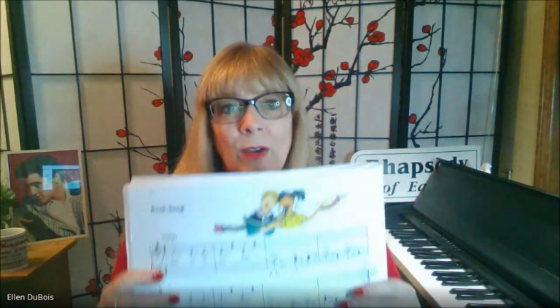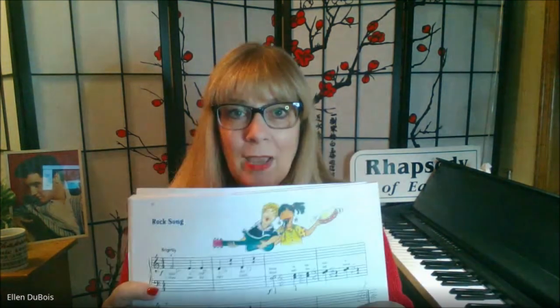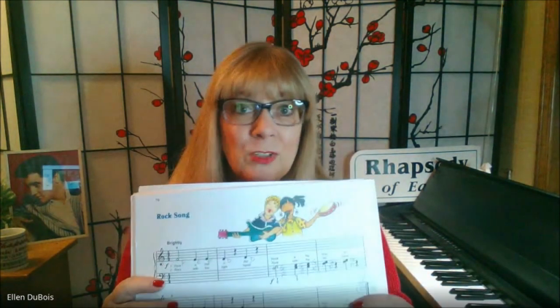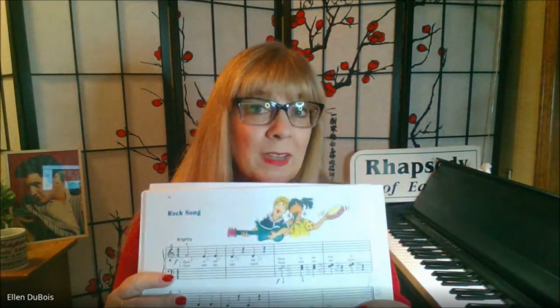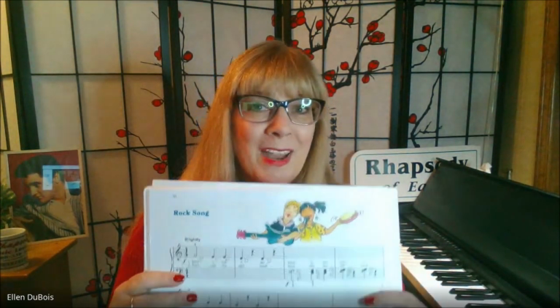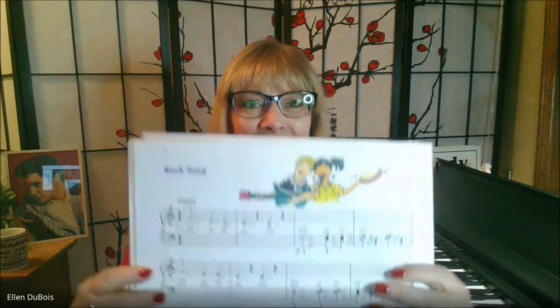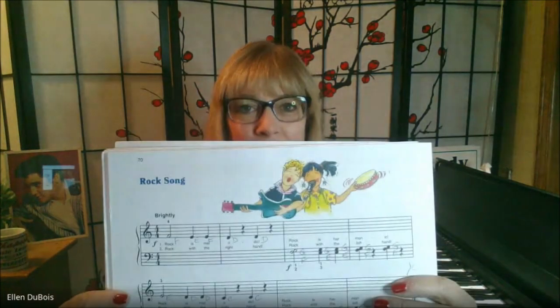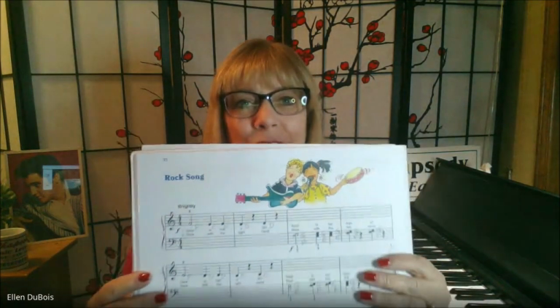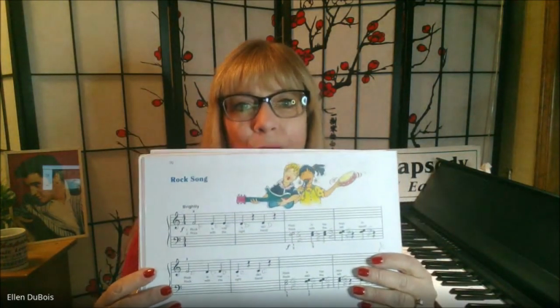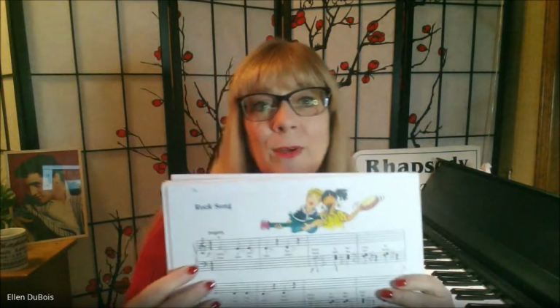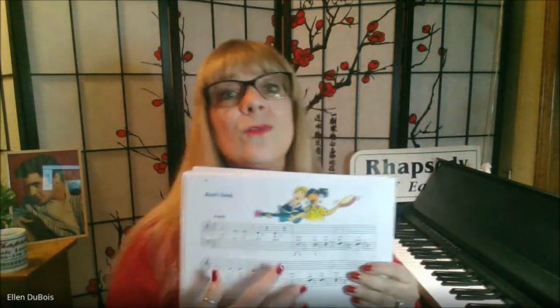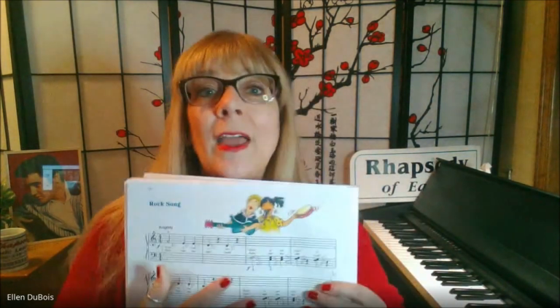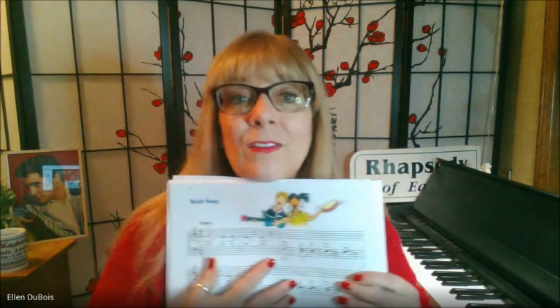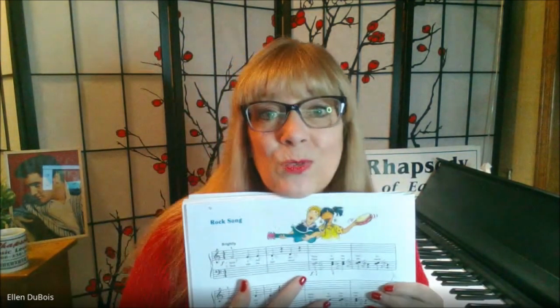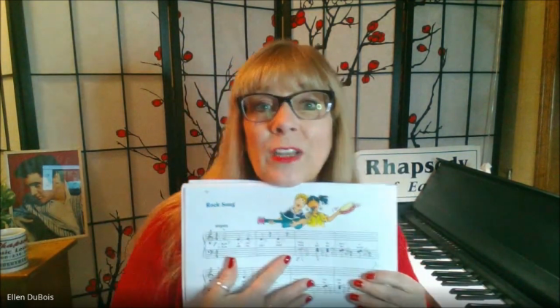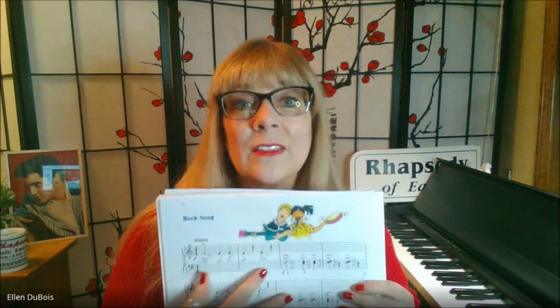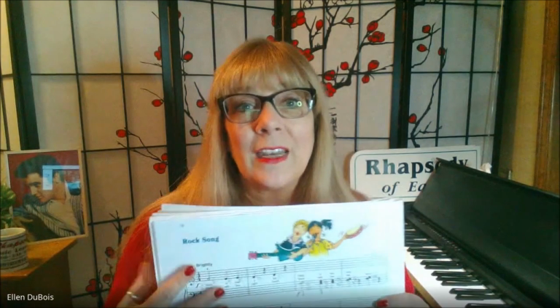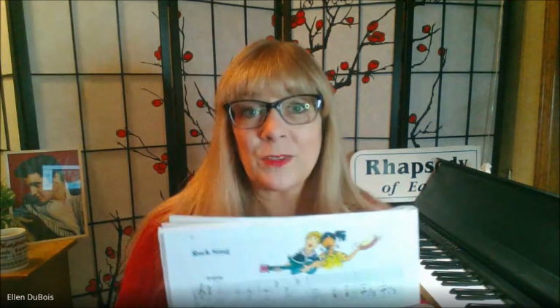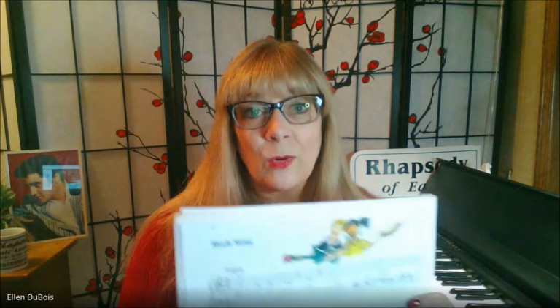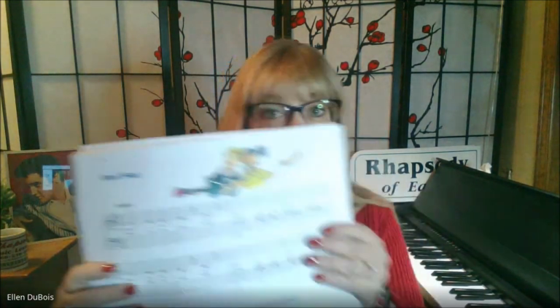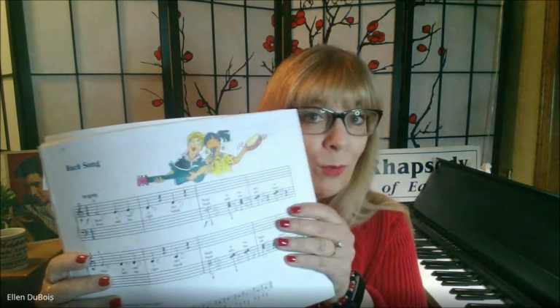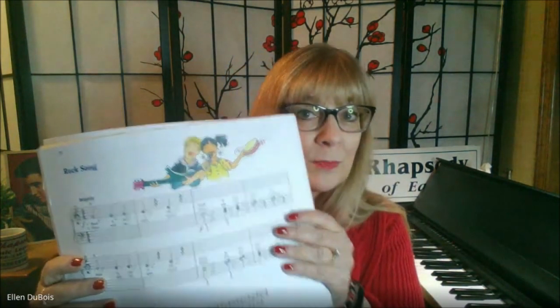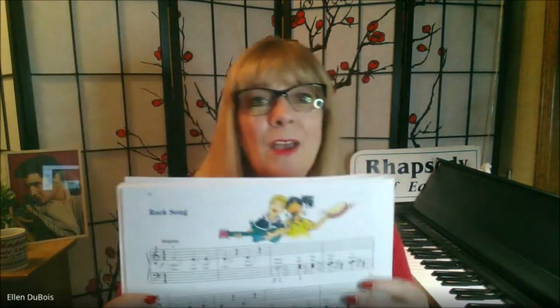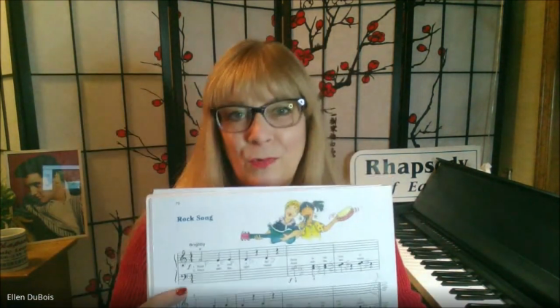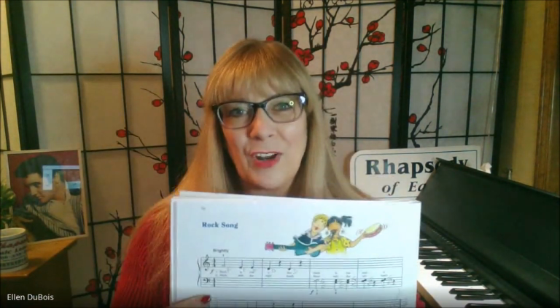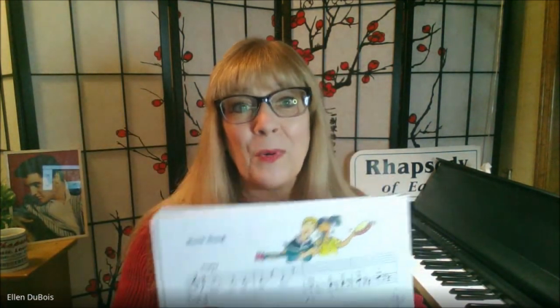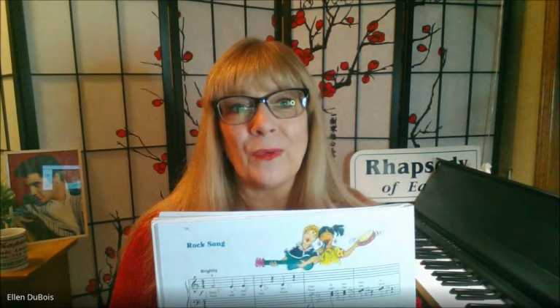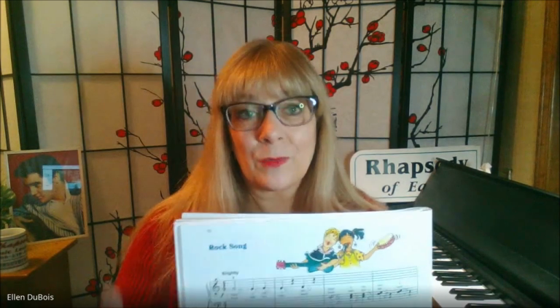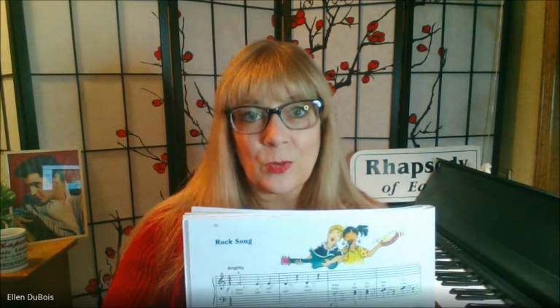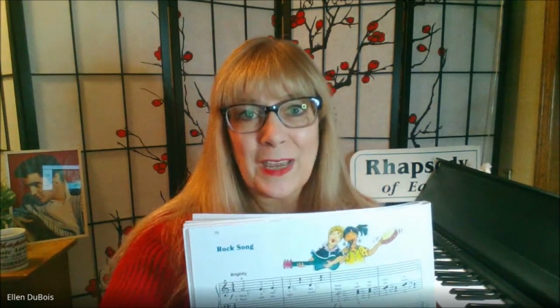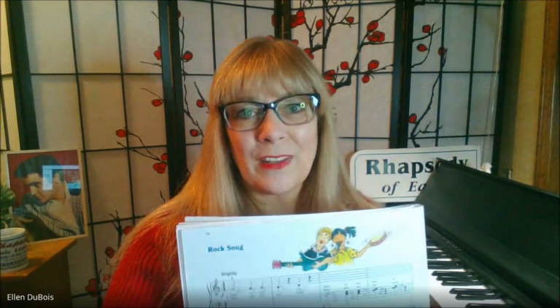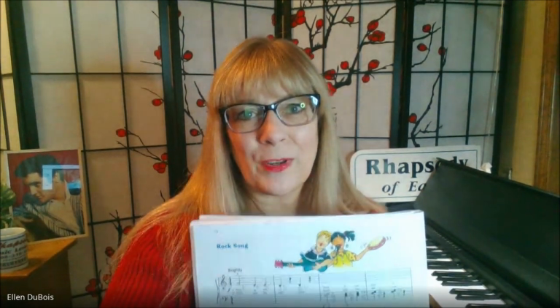I'm going to switch my camera angle and play Rock Song for you. This is for any of my students working on this, and anyone else out there who might need a little help with this piece before moving on into book two.